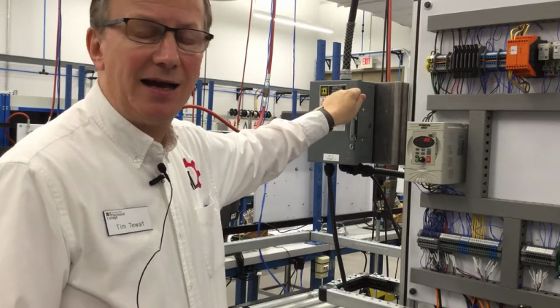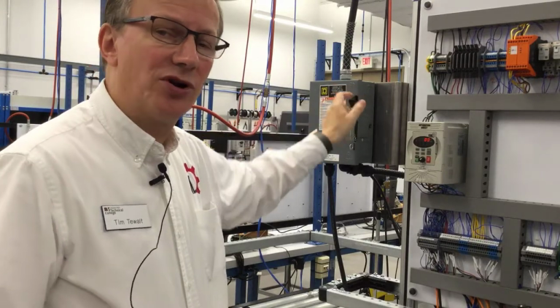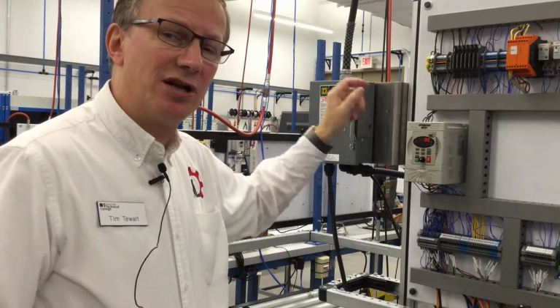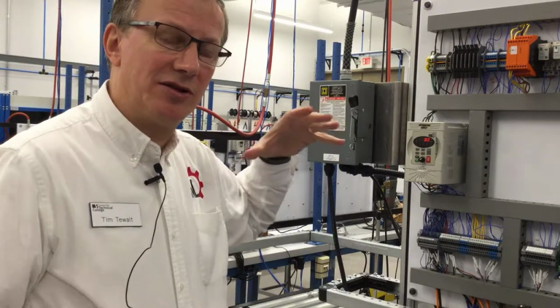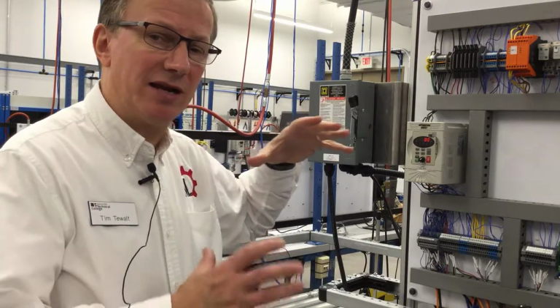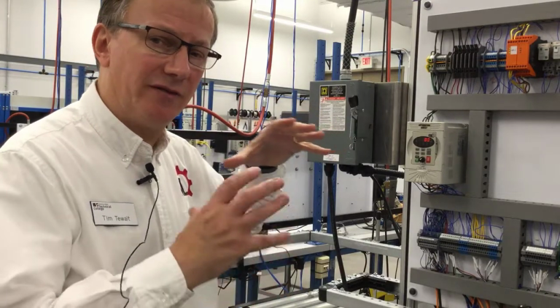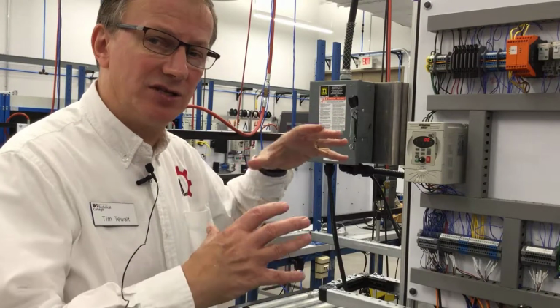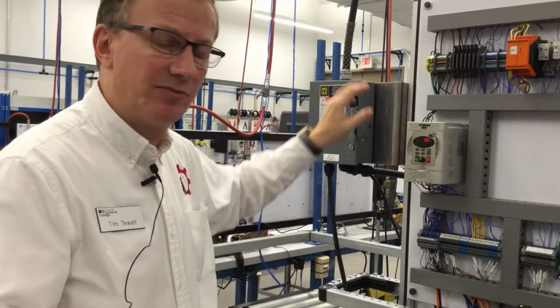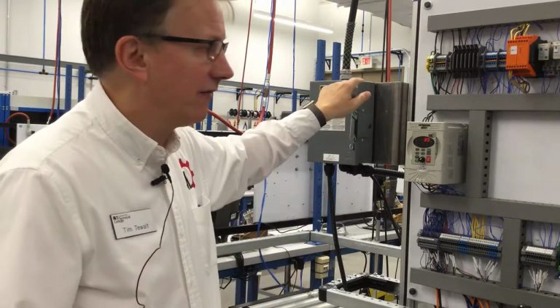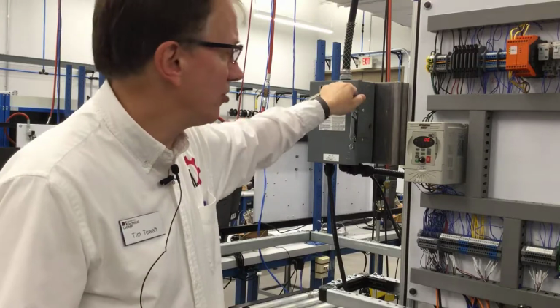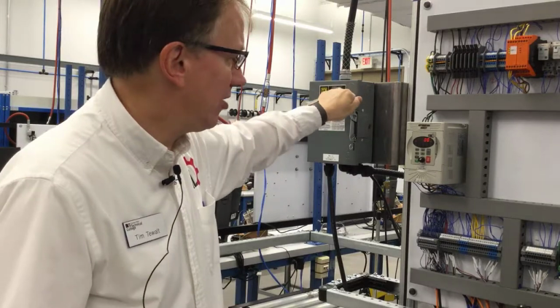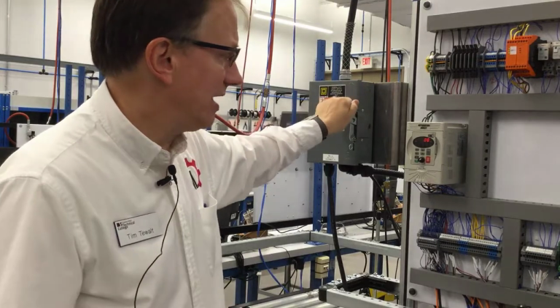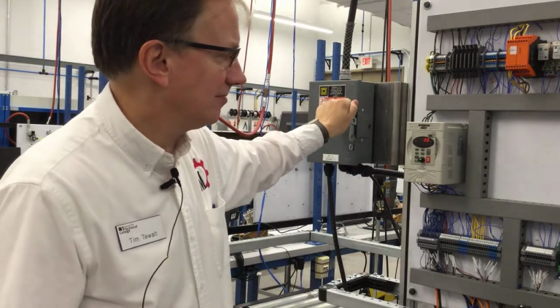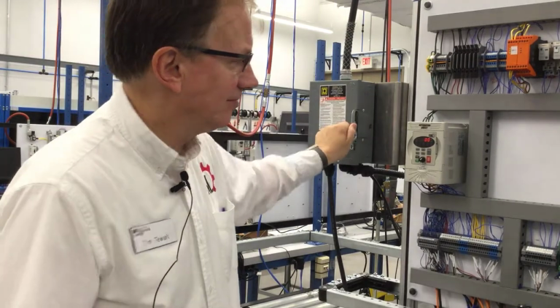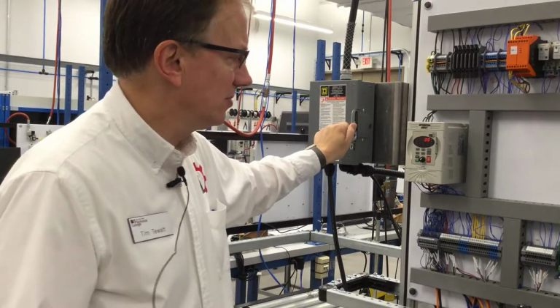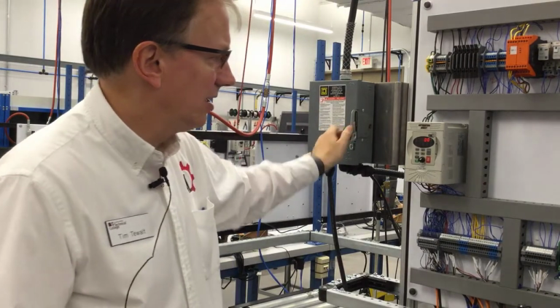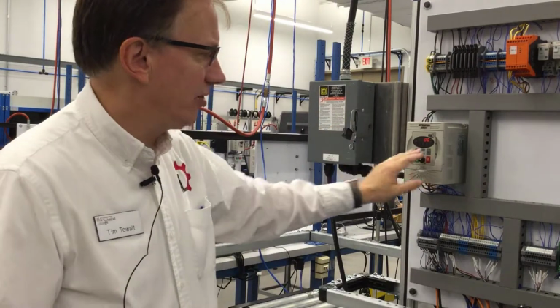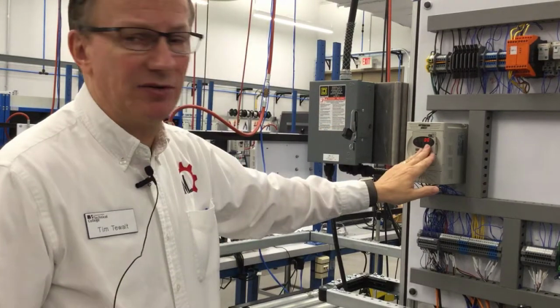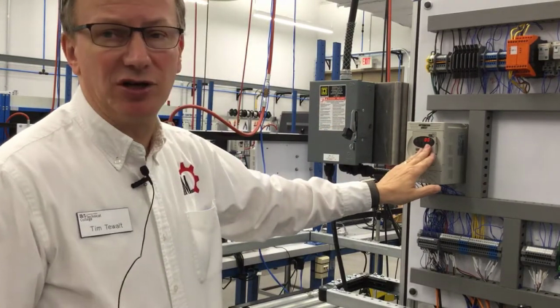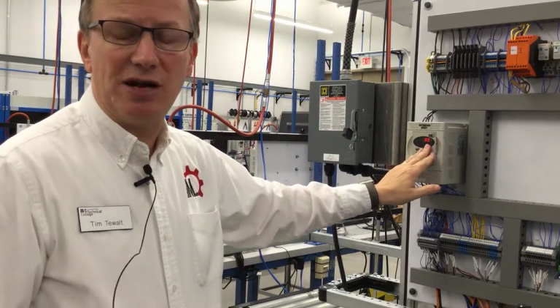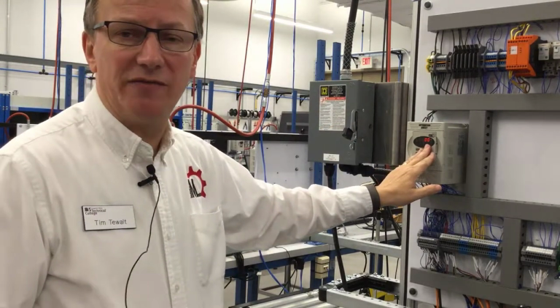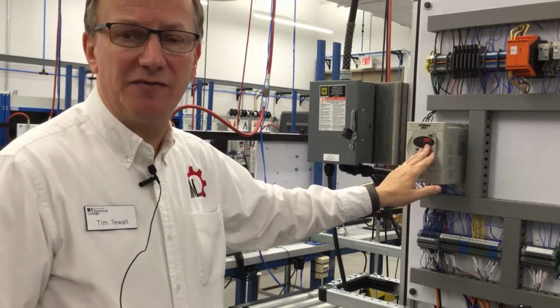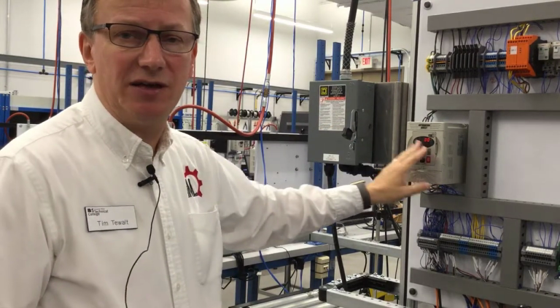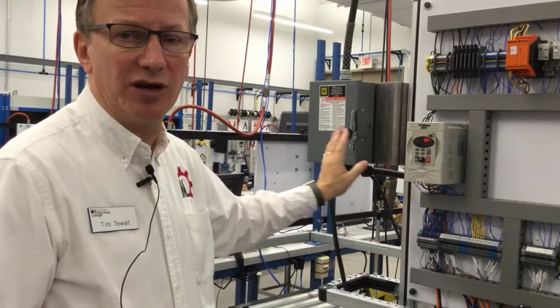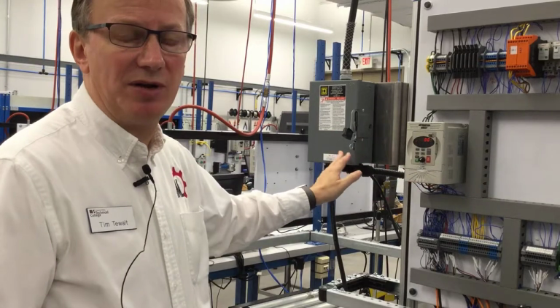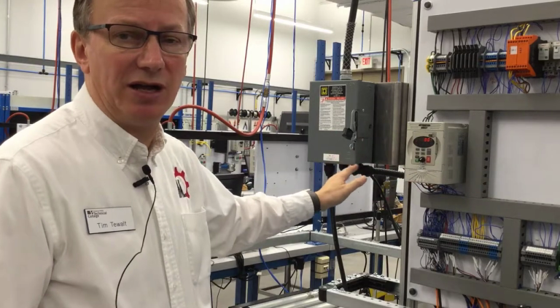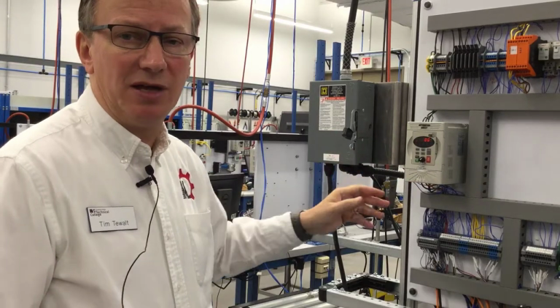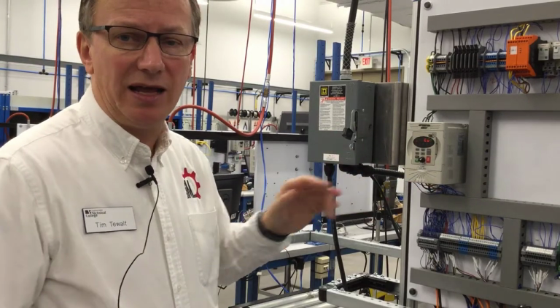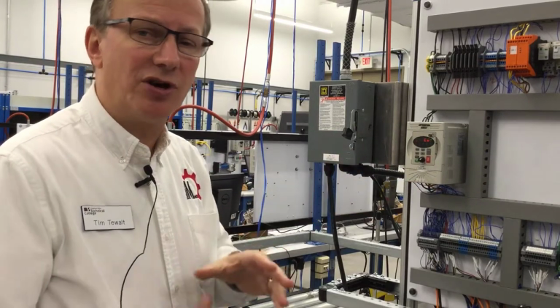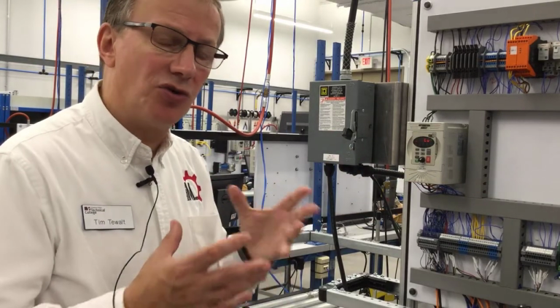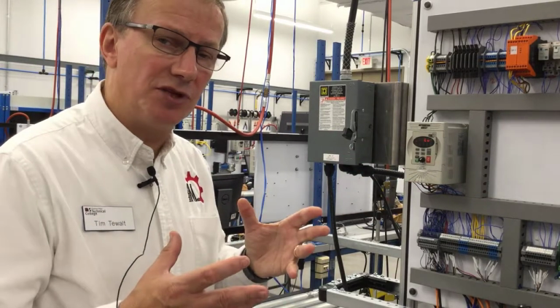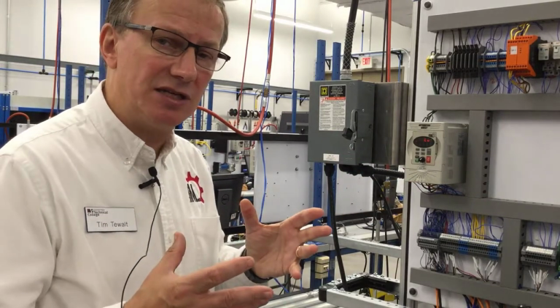Alright, we're going to talk about the pneumatic conveyor system. First I'm going to power it down, and we're going to see we're going to lose power on the VFD, we're going to have to power it up, and then we're going to go through the system.